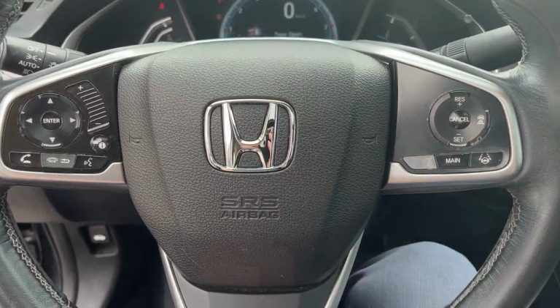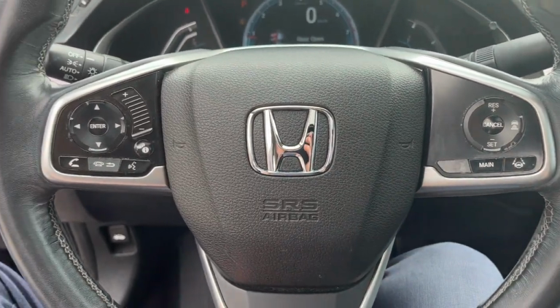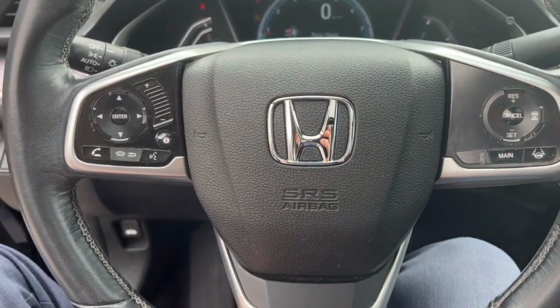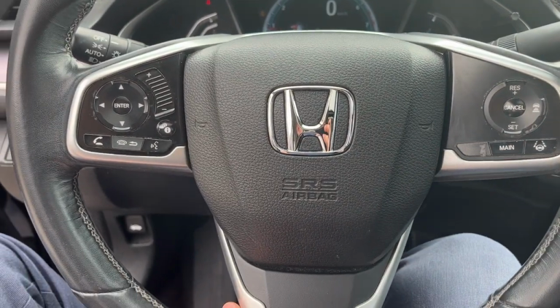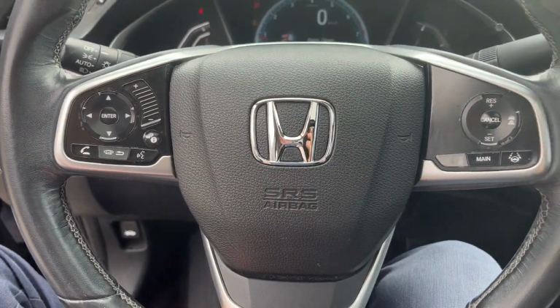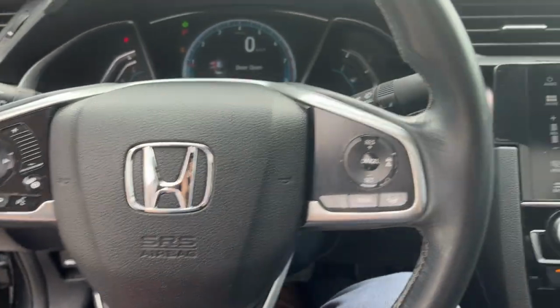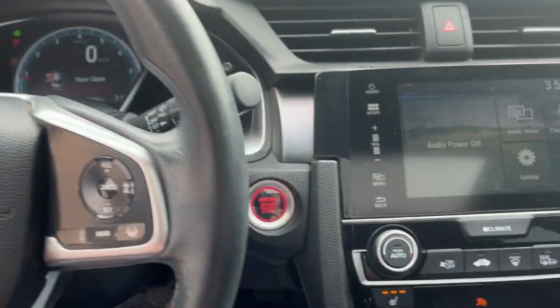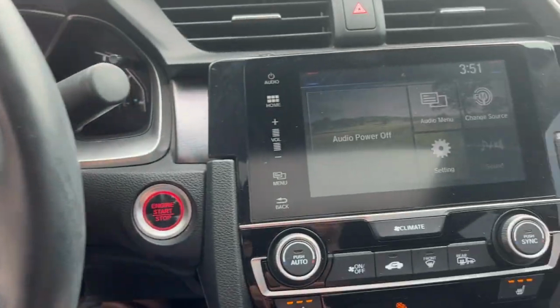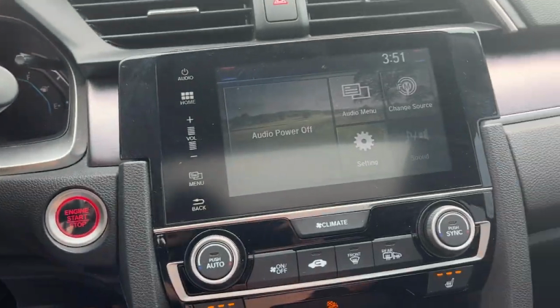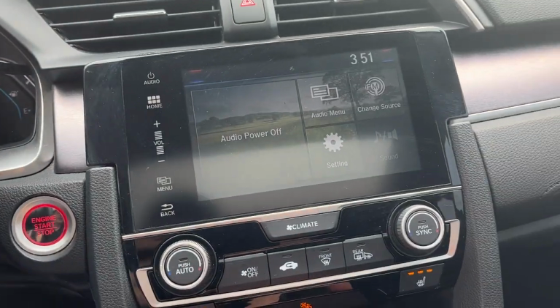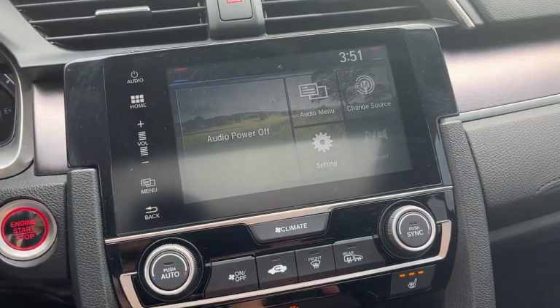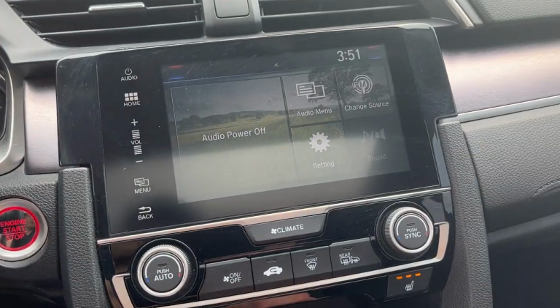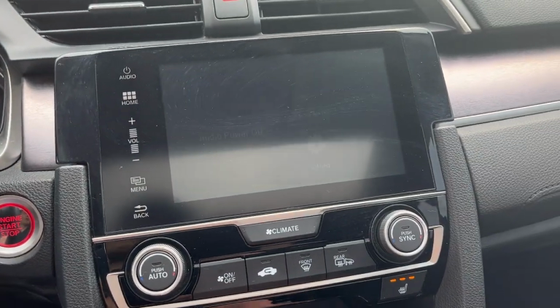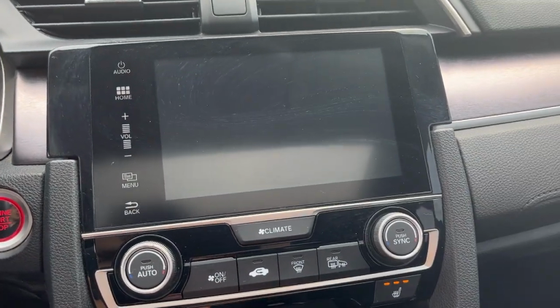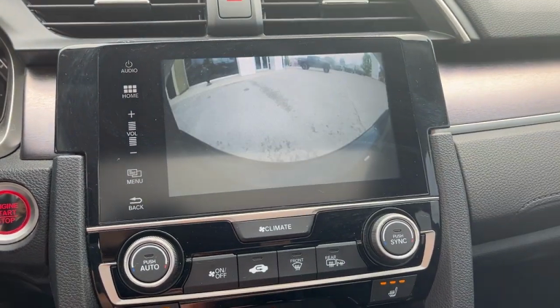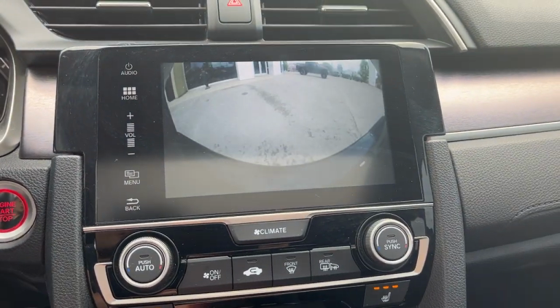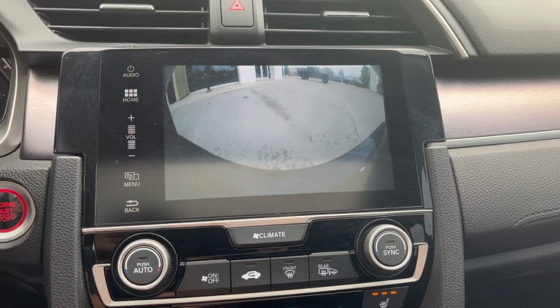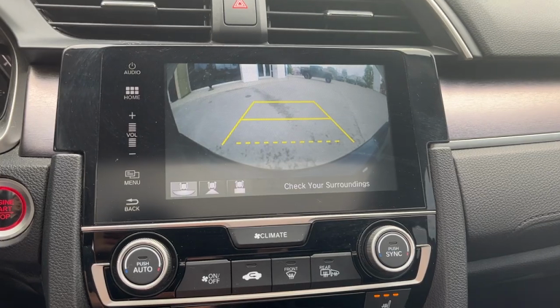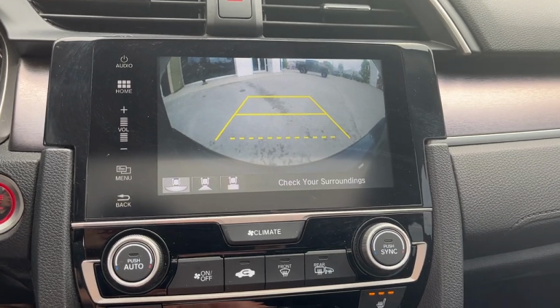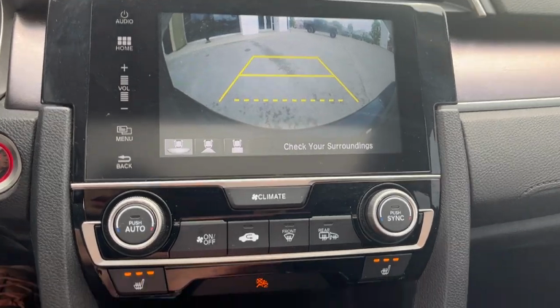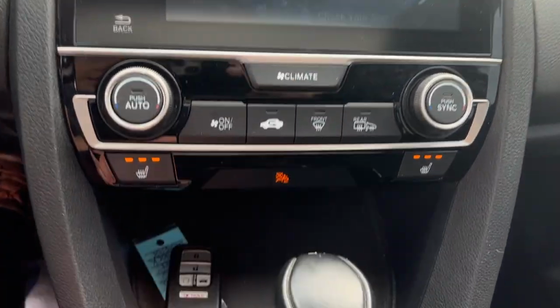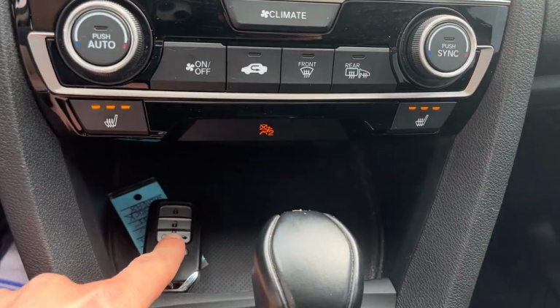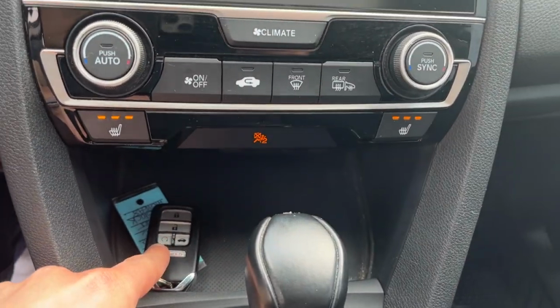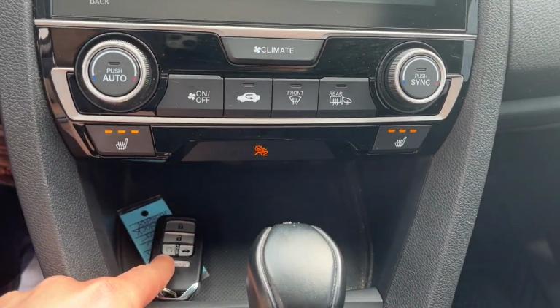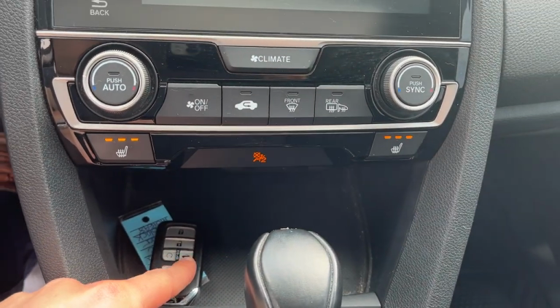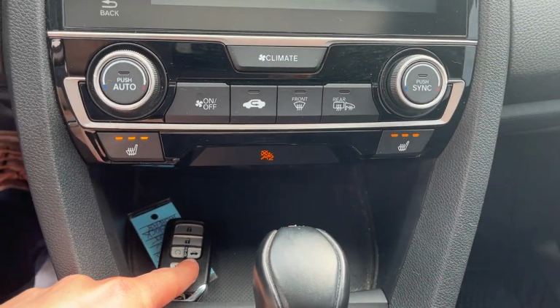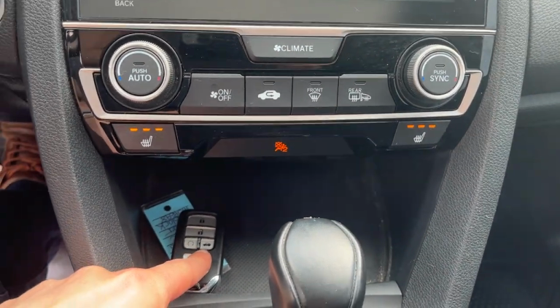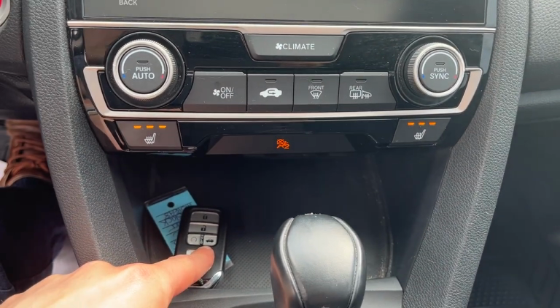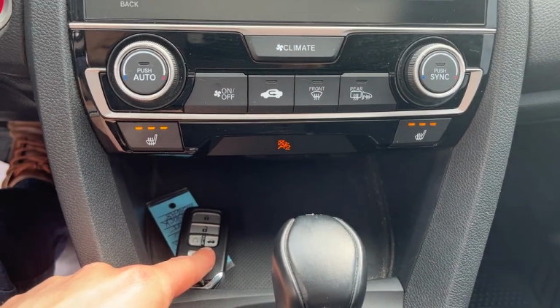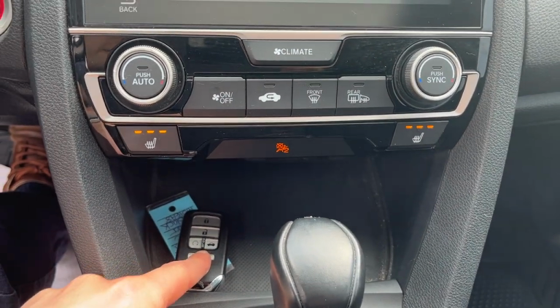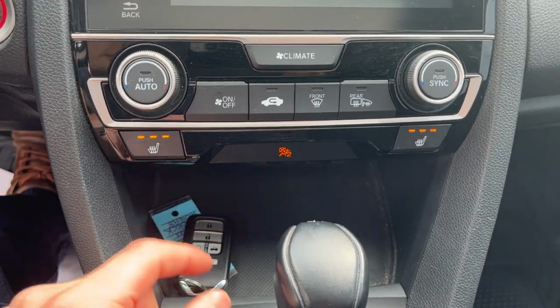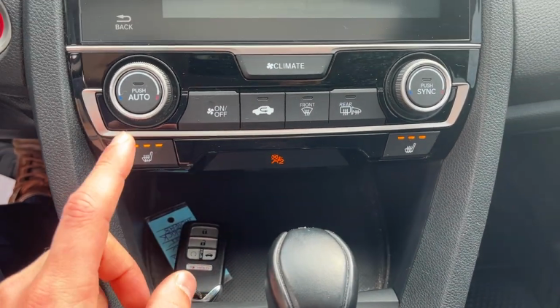When you pop it in reverse, you do have that reverse camera. There's your remote start in the key fob — you can open the trunk from the key fob as well.